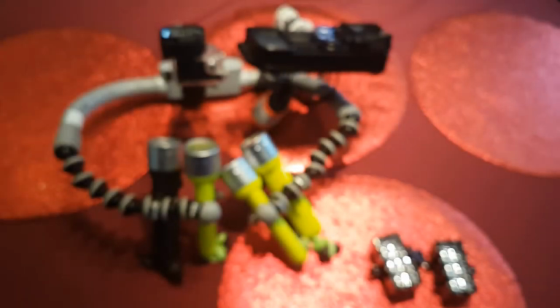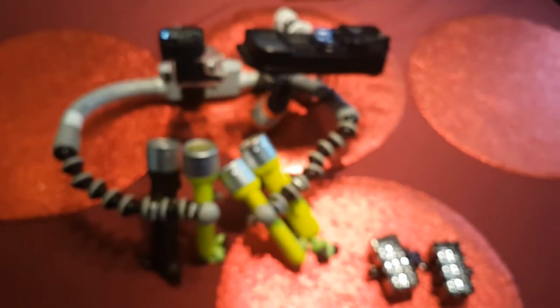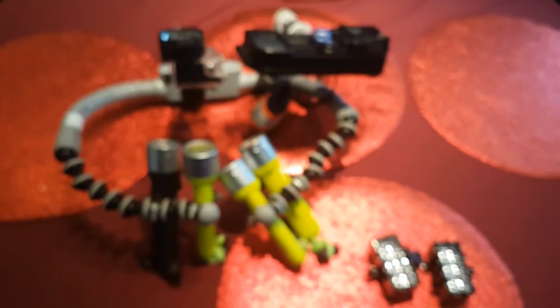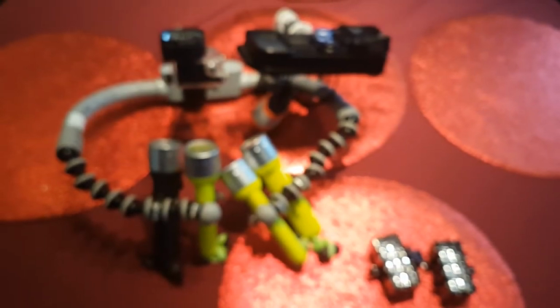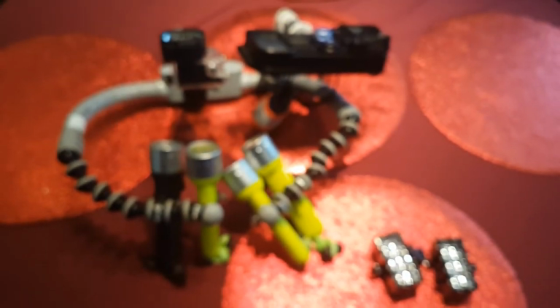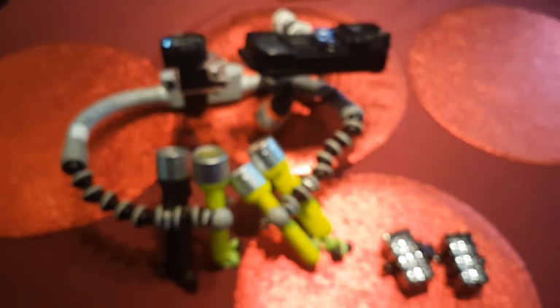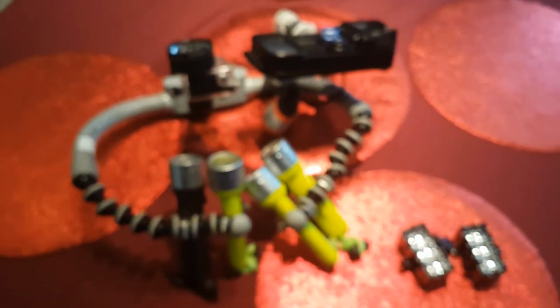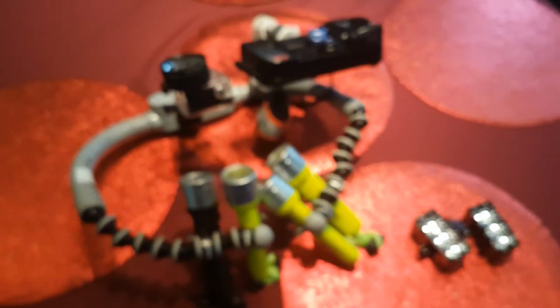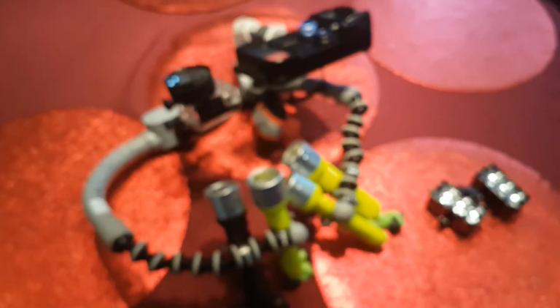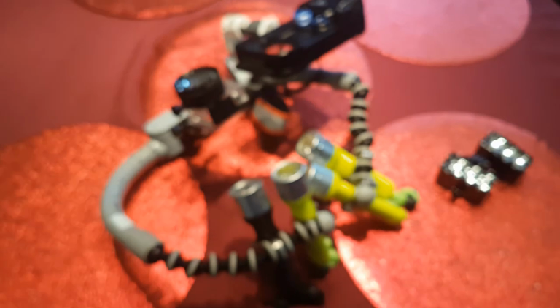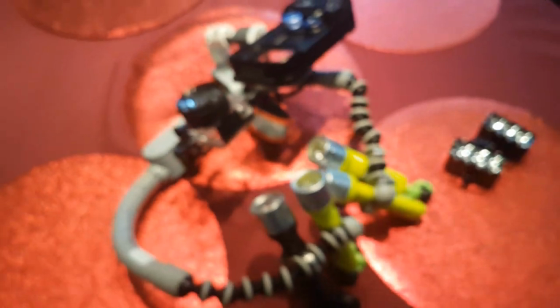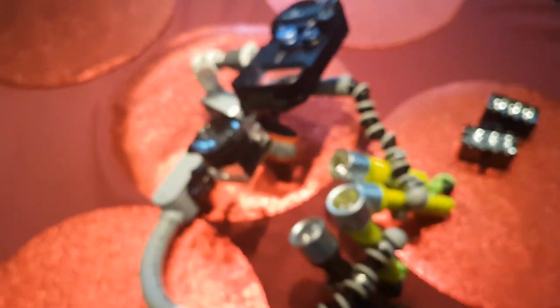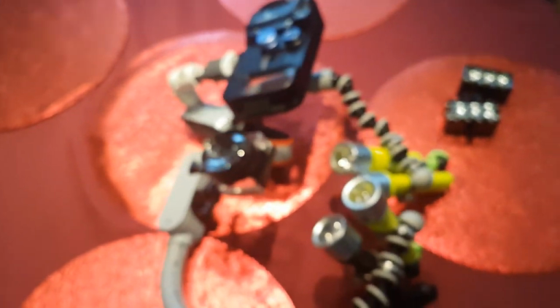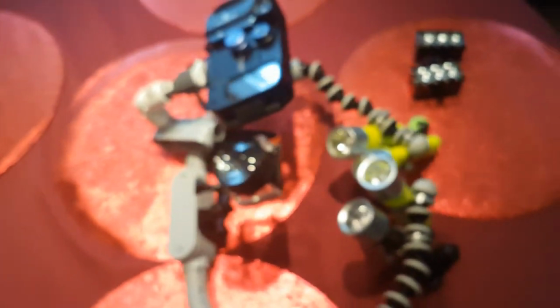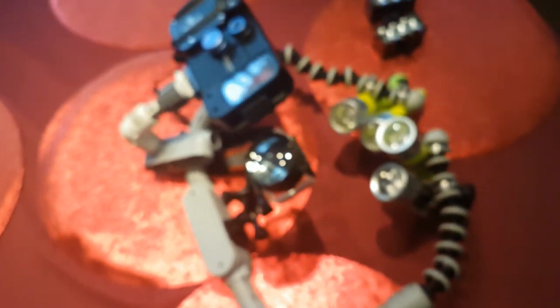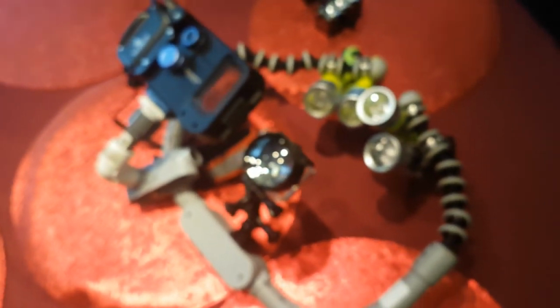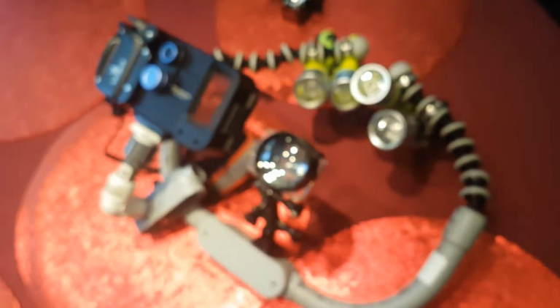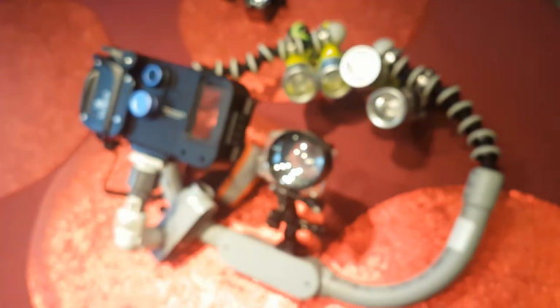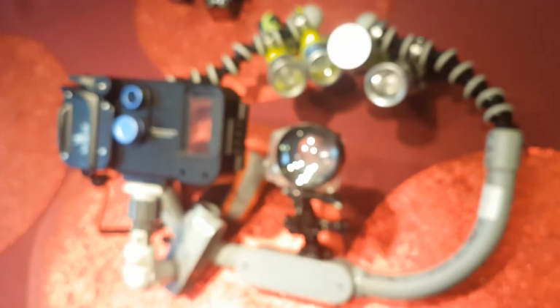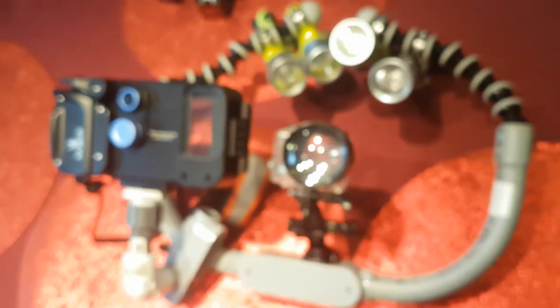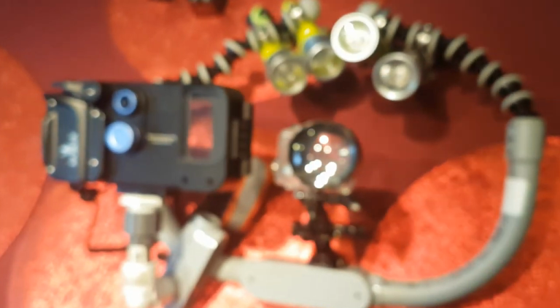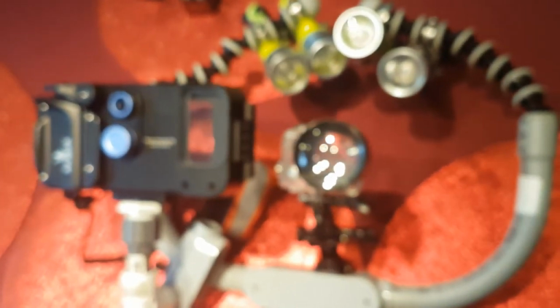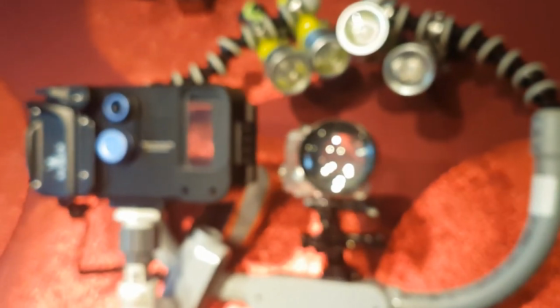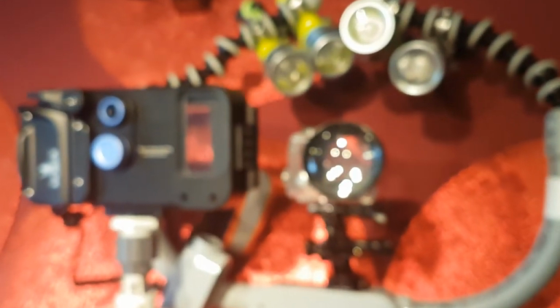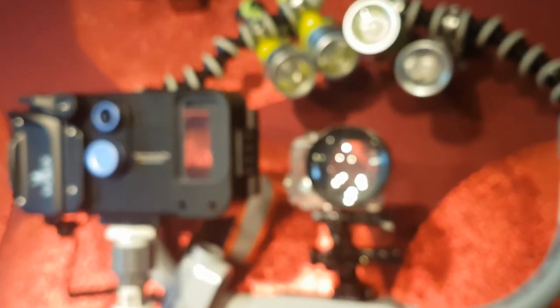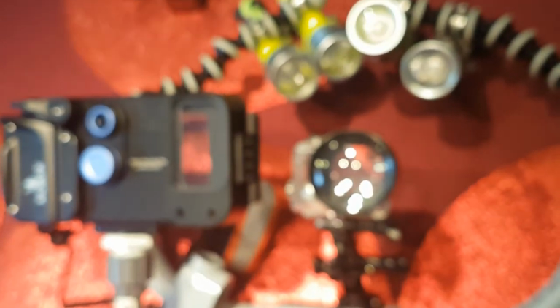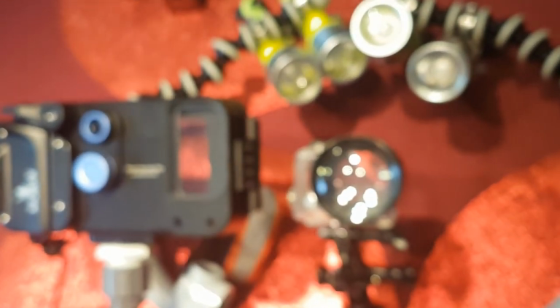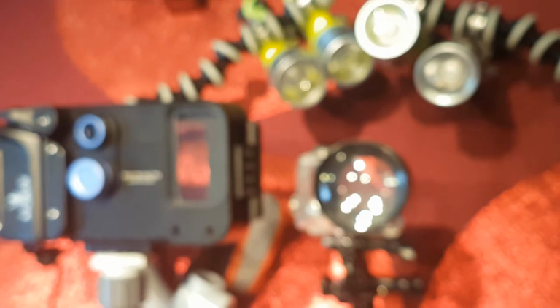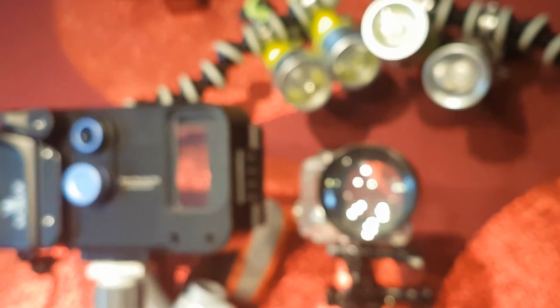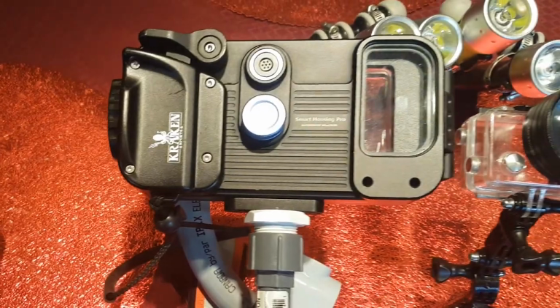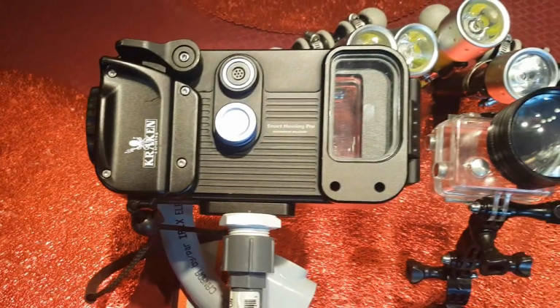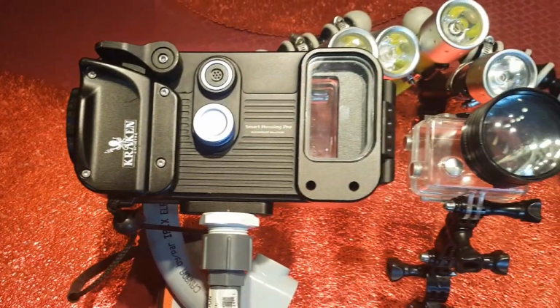Hi everyone. For this video I thought I'd try something different — some behind-the-scenes kind of stuff. So here's my DIY underwater camera rig.